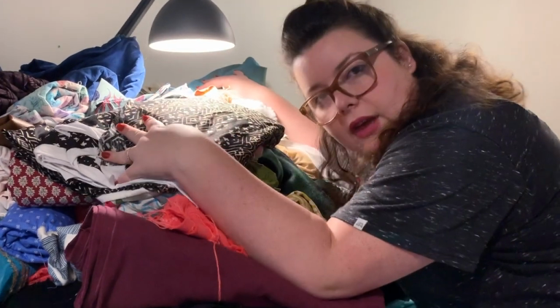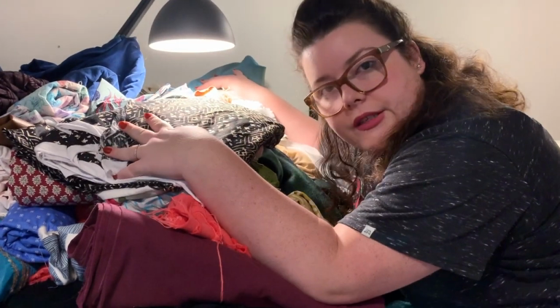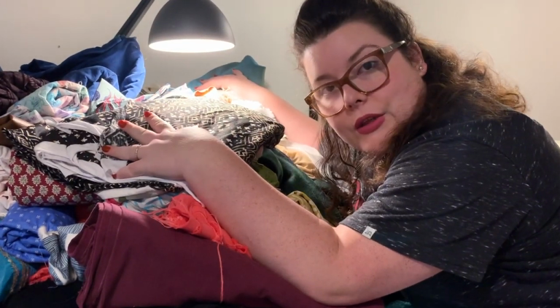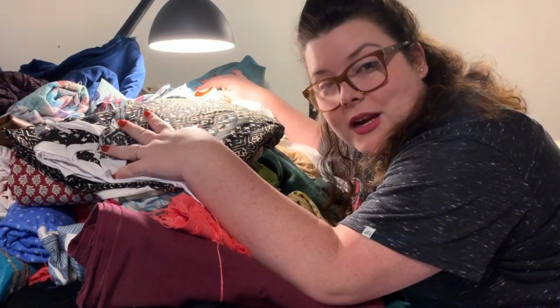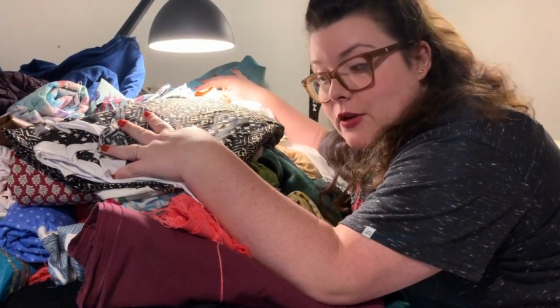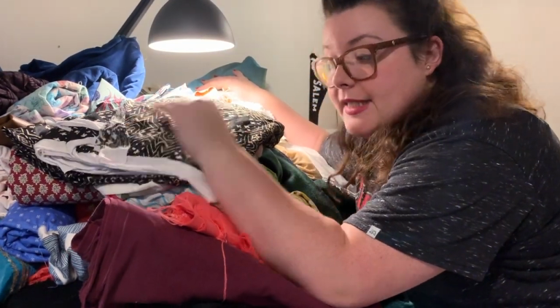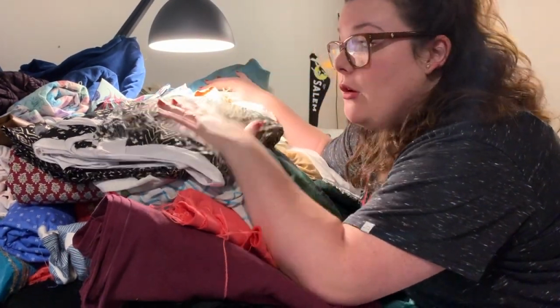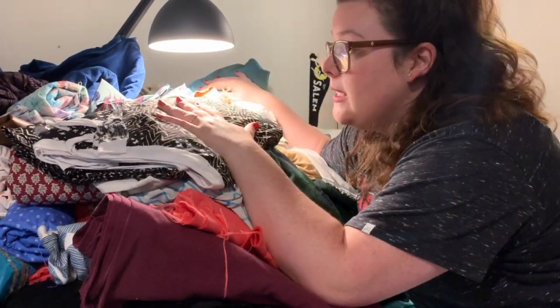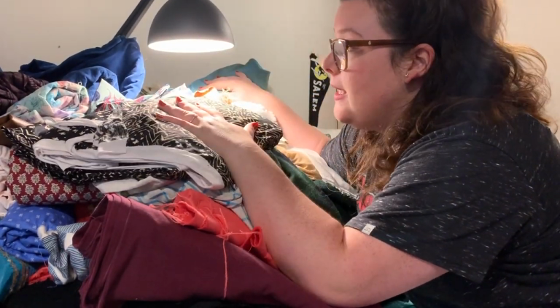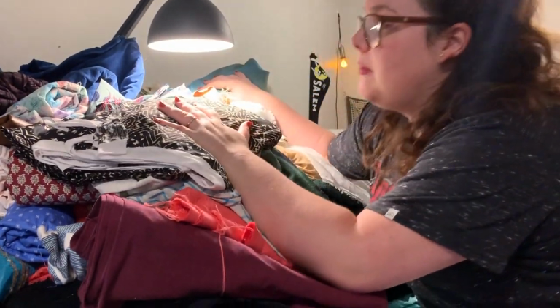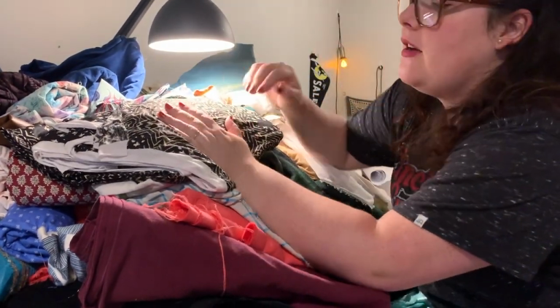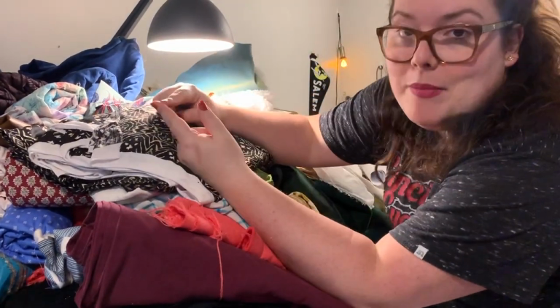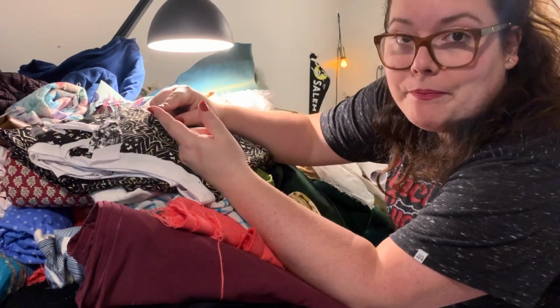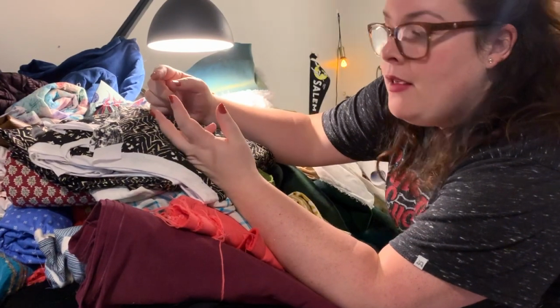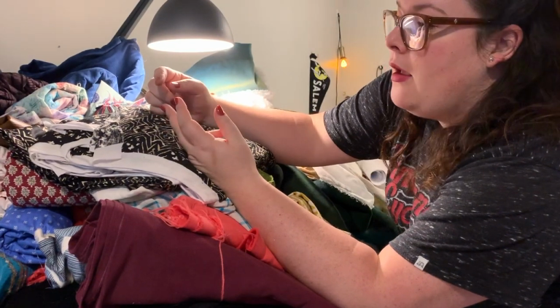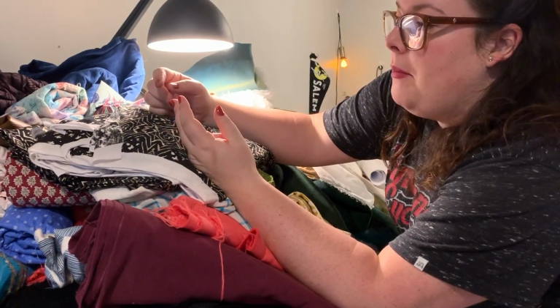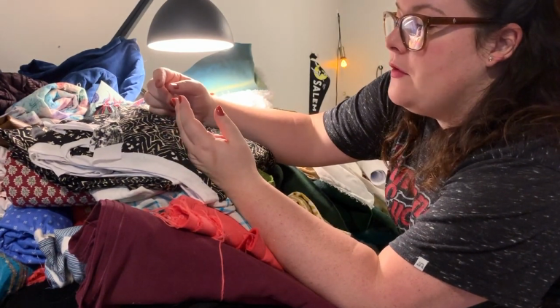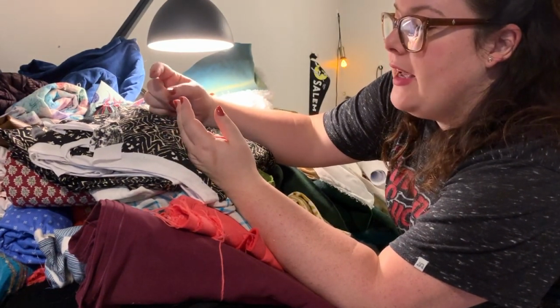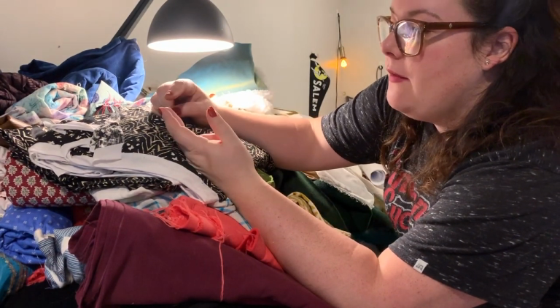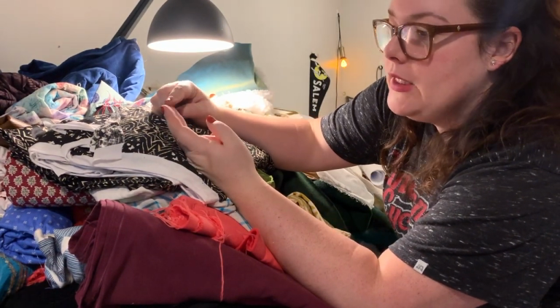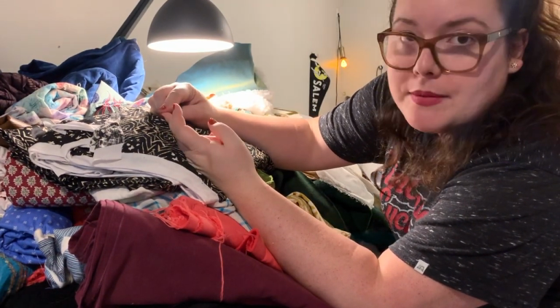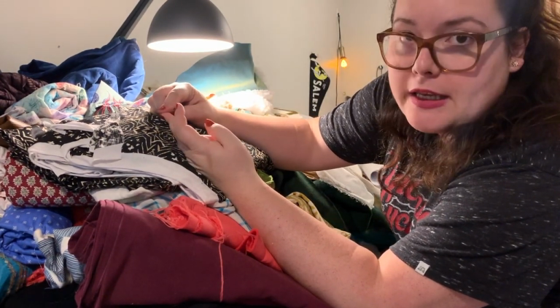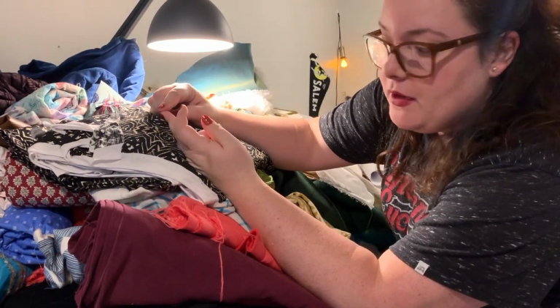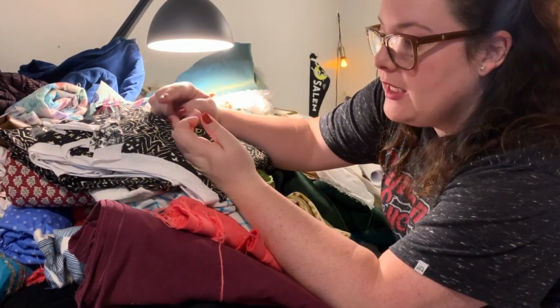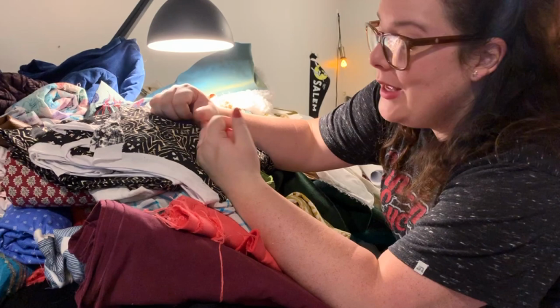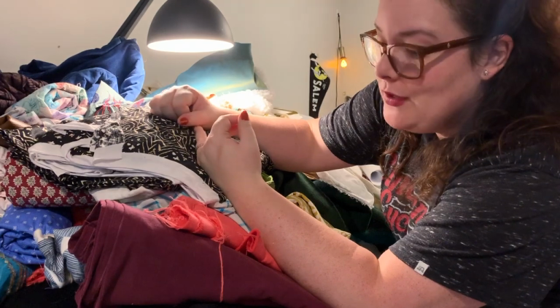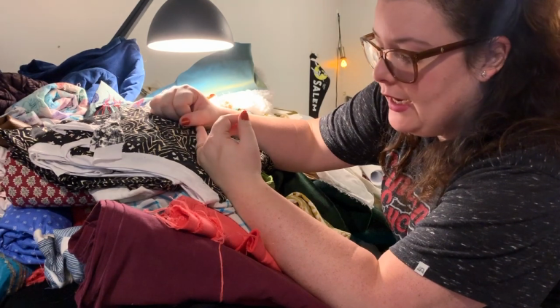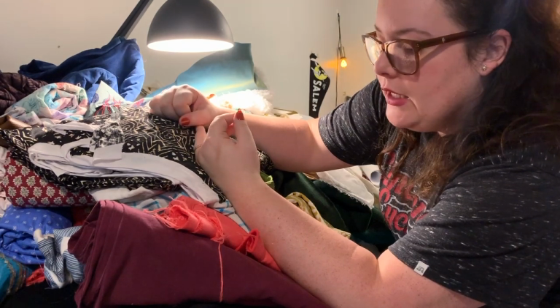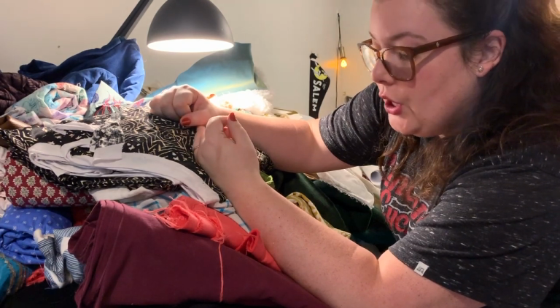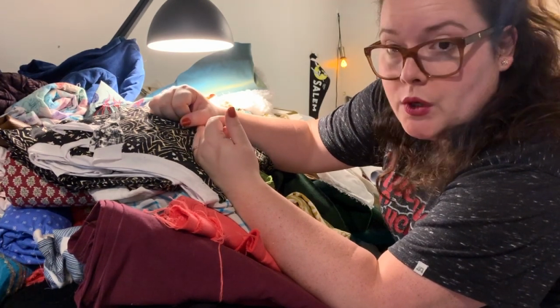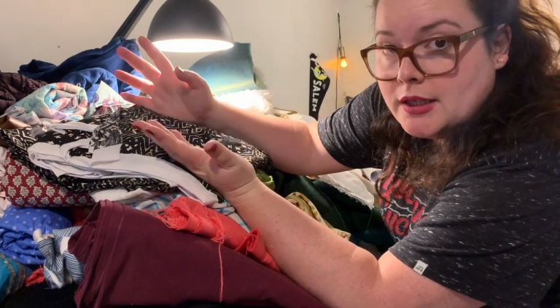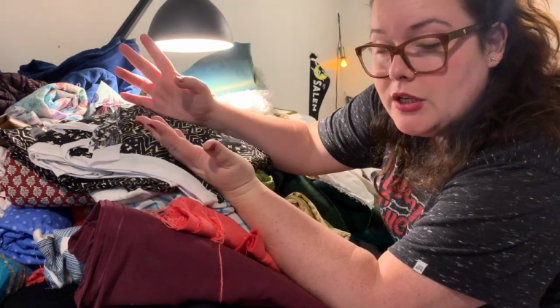The way we're going to tackle this is I'm going to go through piece by piece. I'm going to decide if I keep it, if it's scraps and it's getting in my scrap box, or if I'm going to donate it. So let's start.